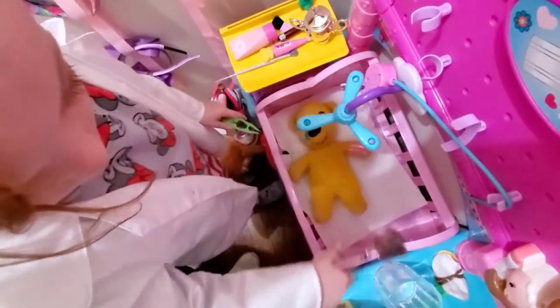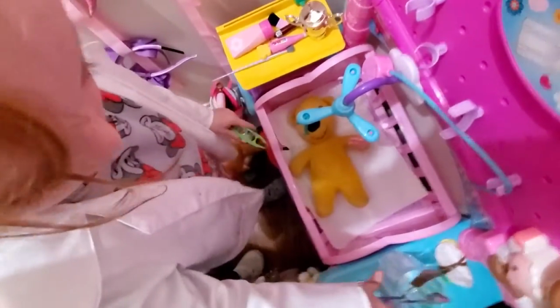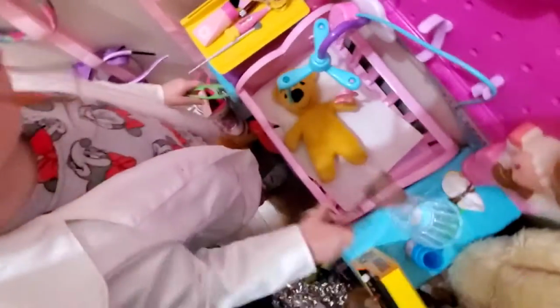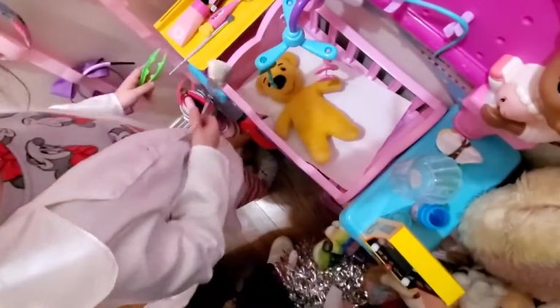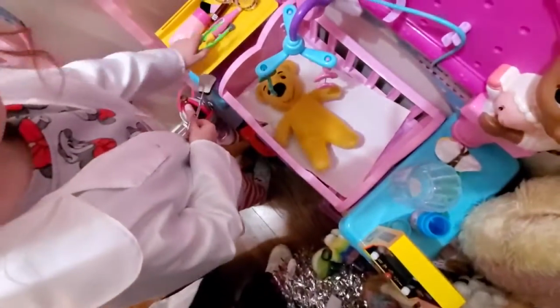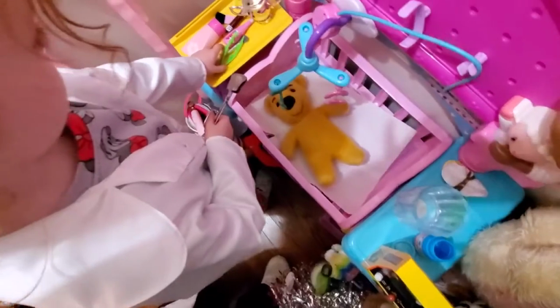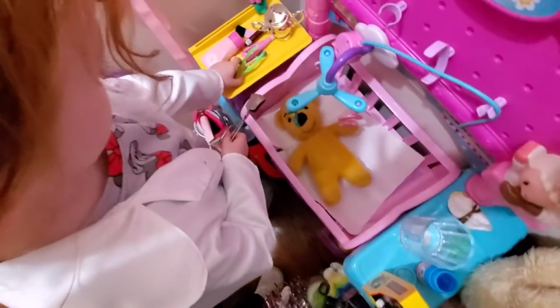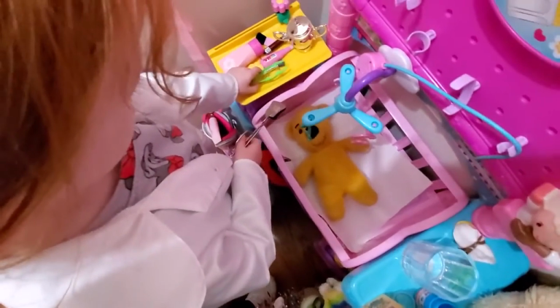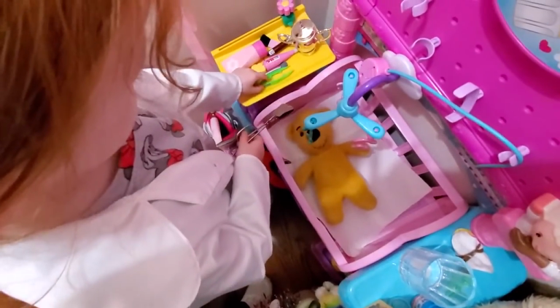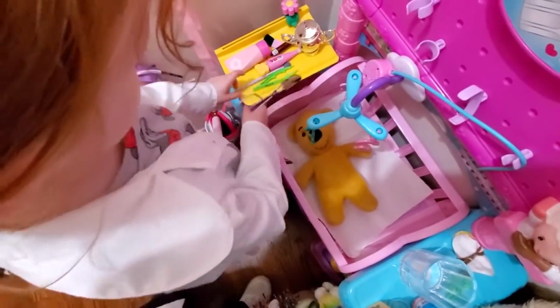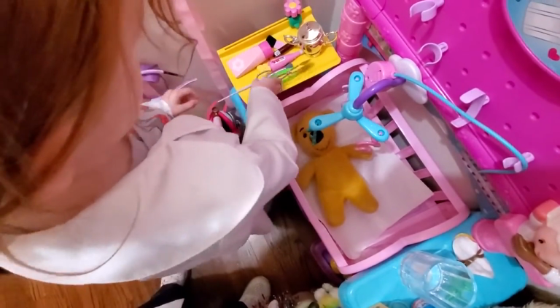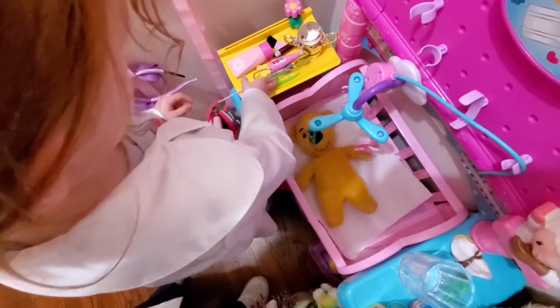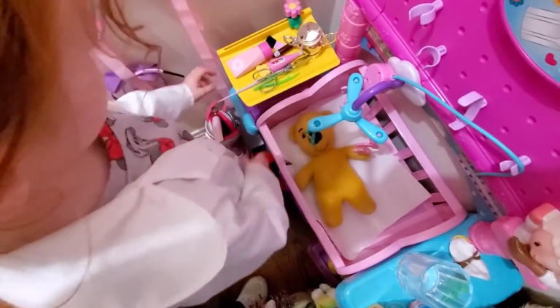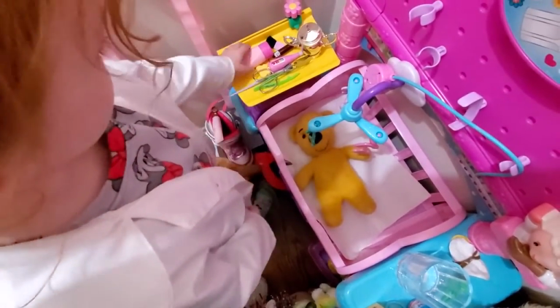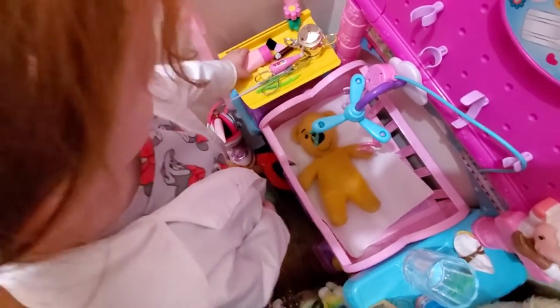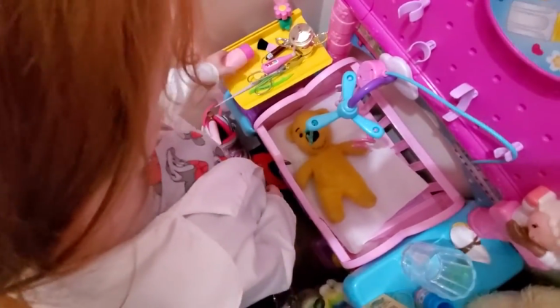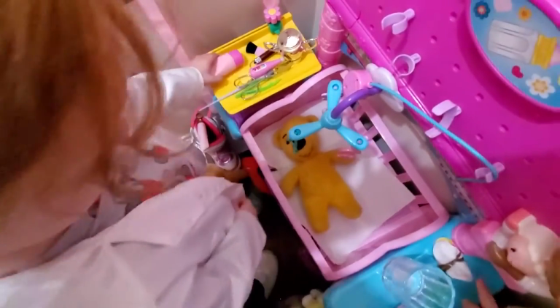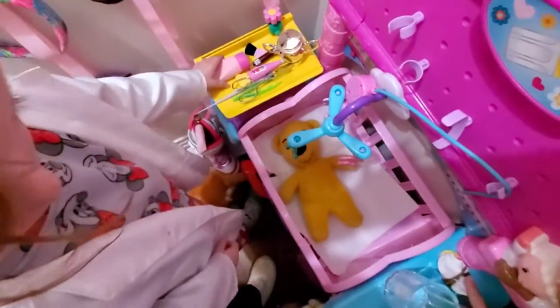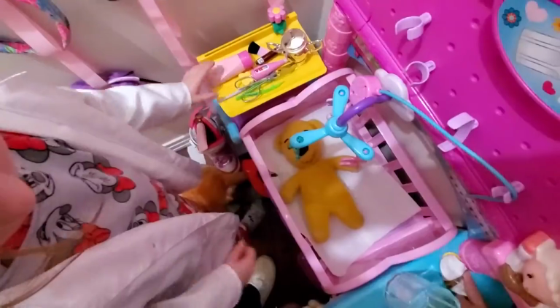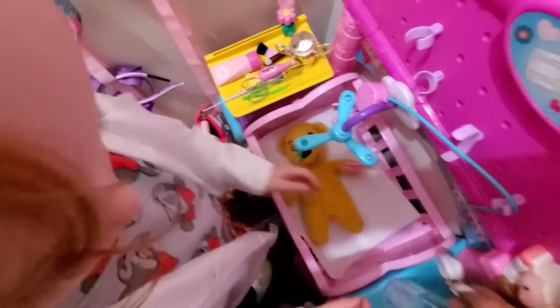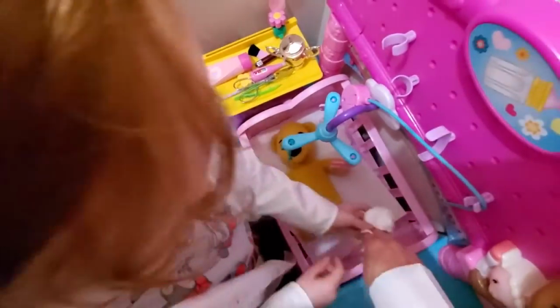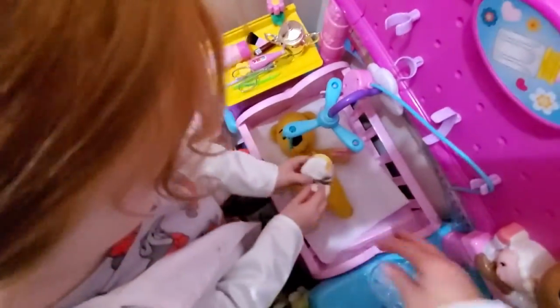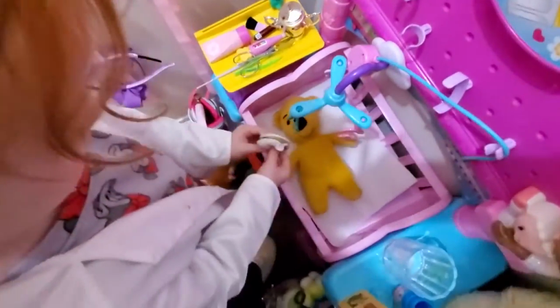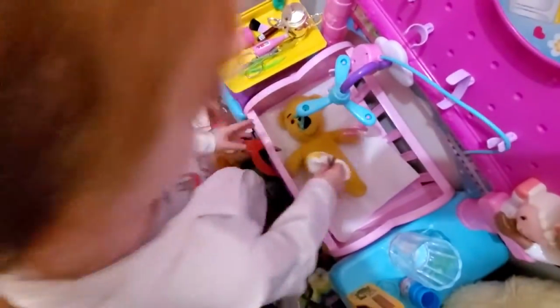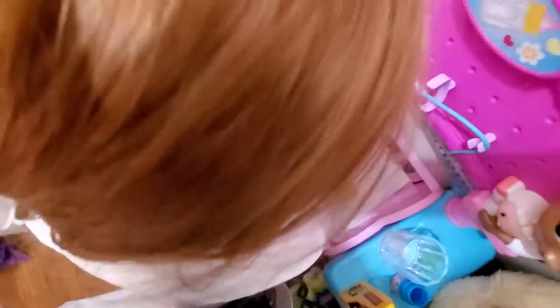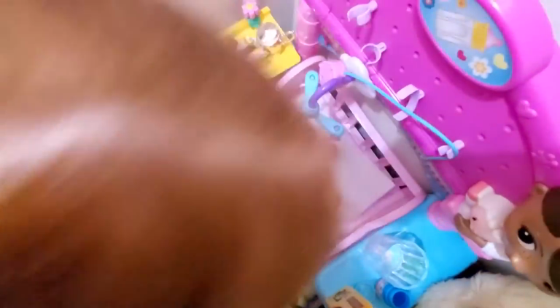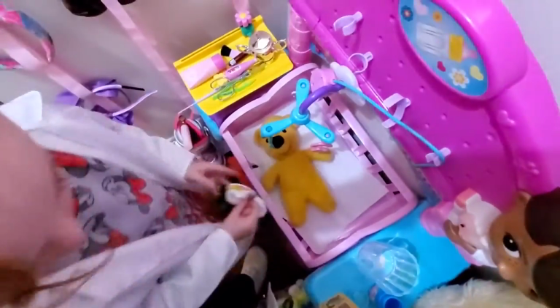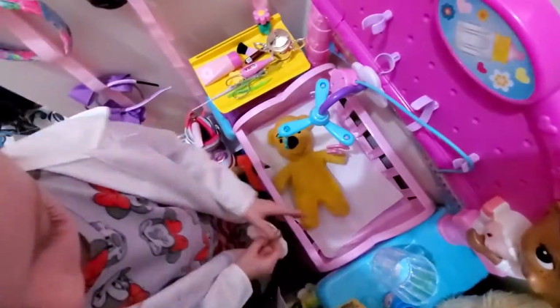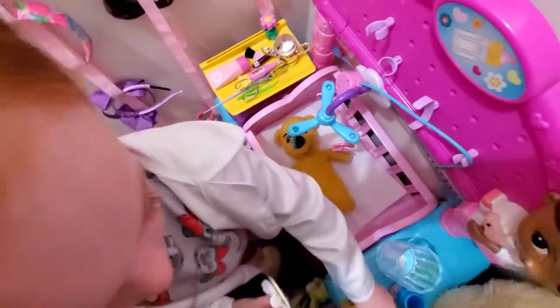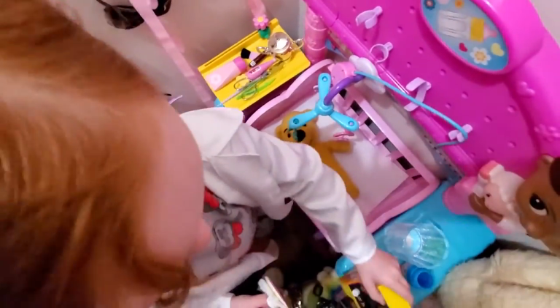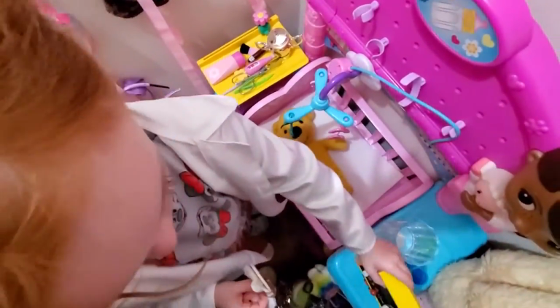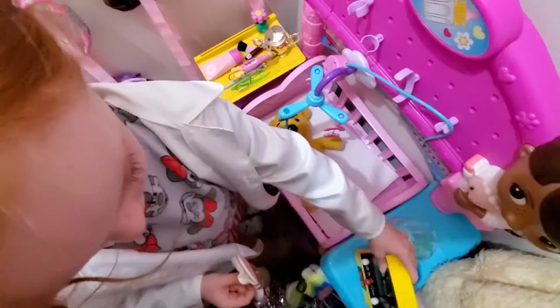Pull it out, put it at pathology. Okay, can you dab — make sure that there's no more blood.